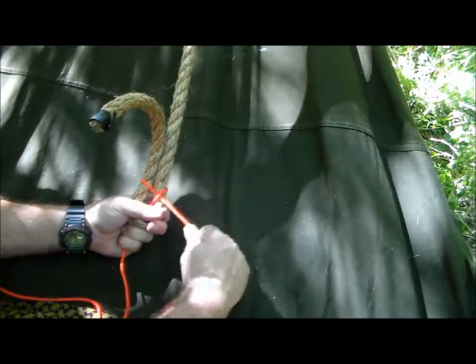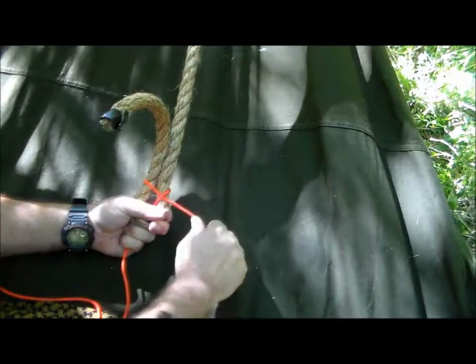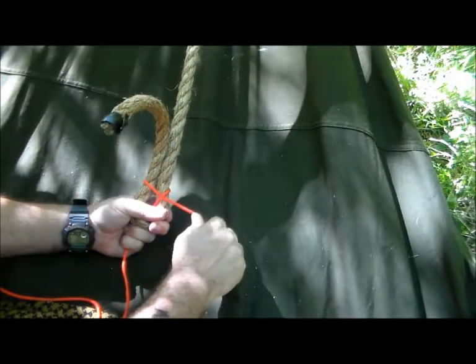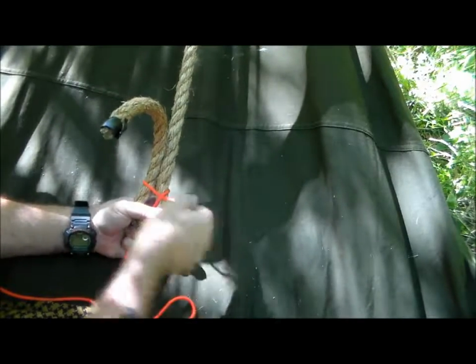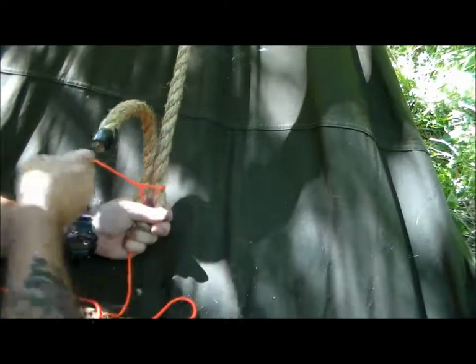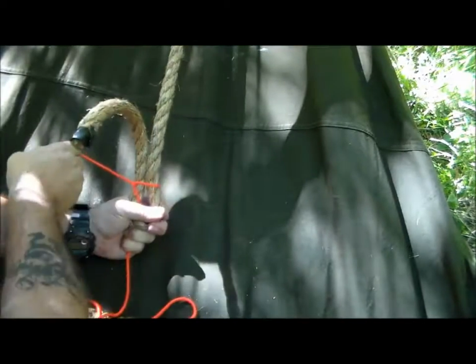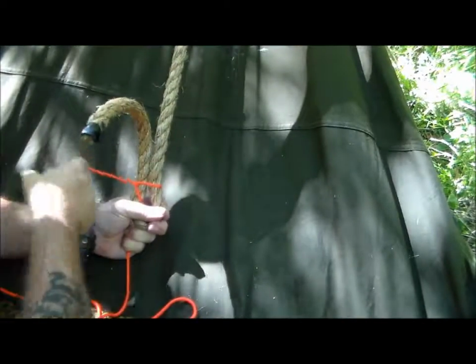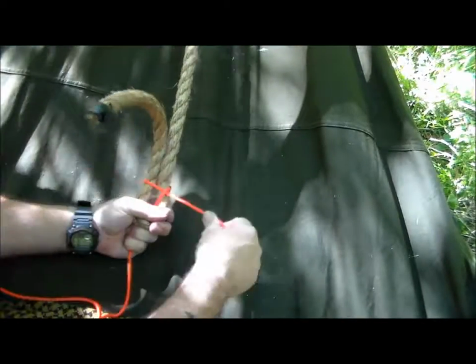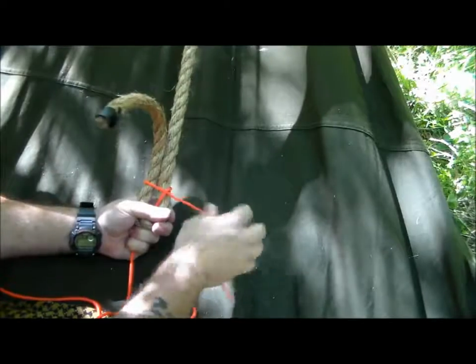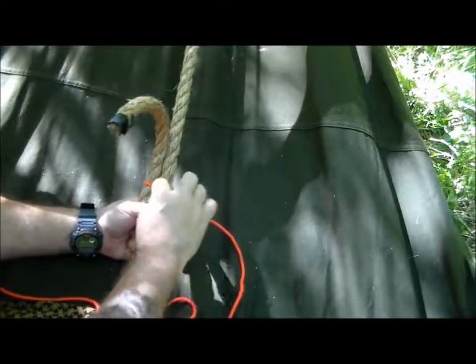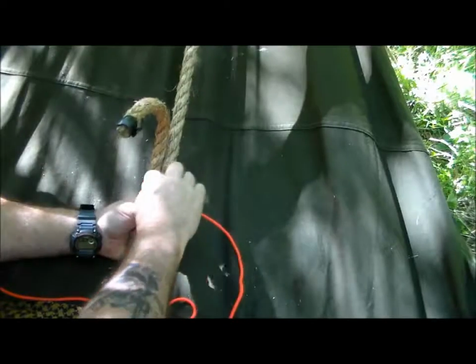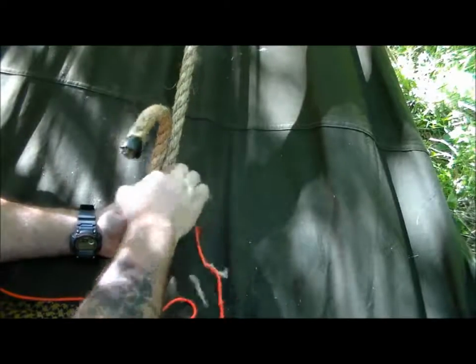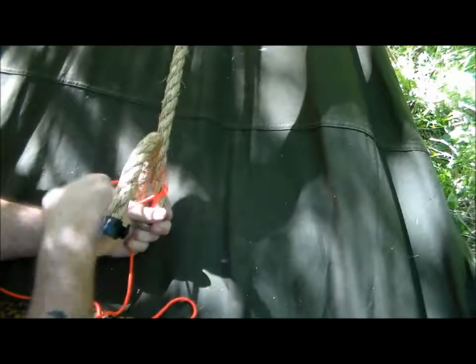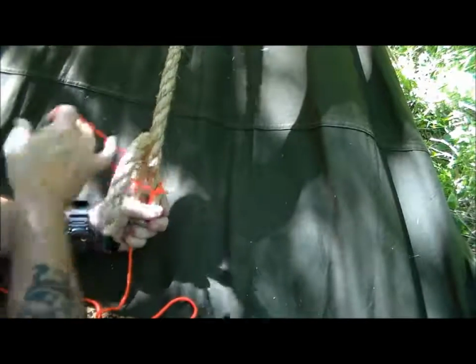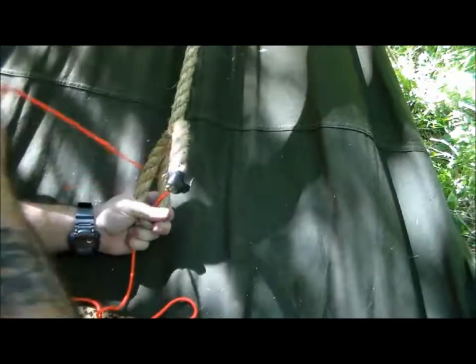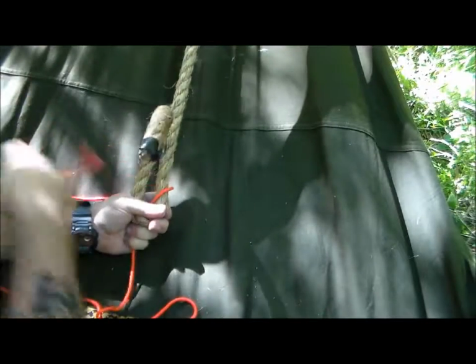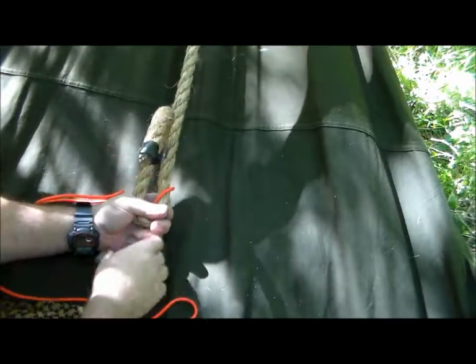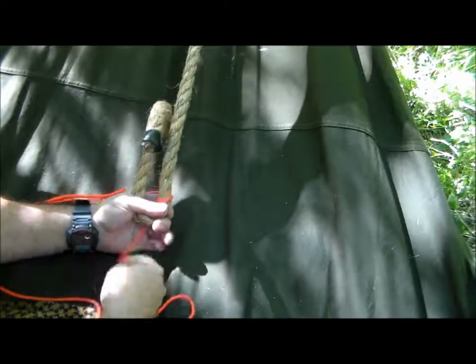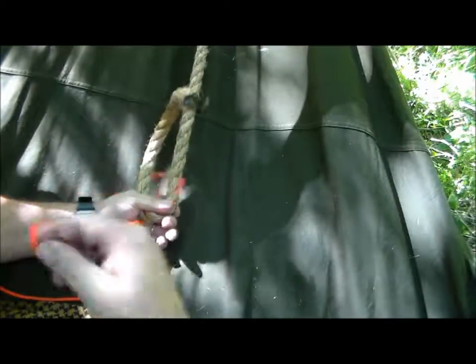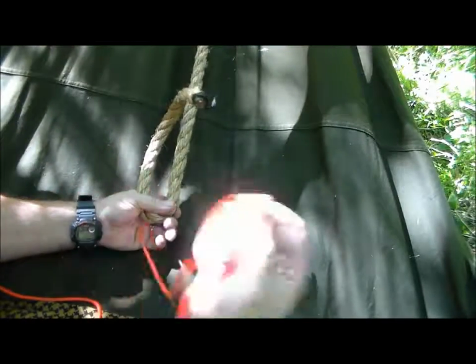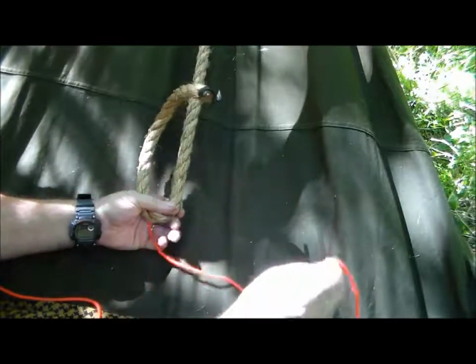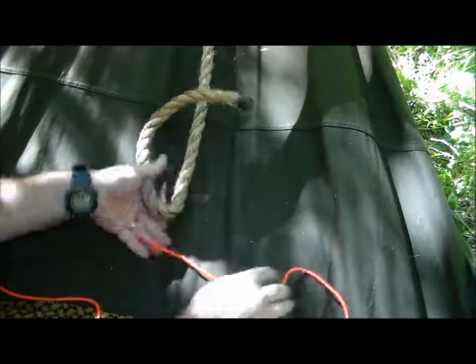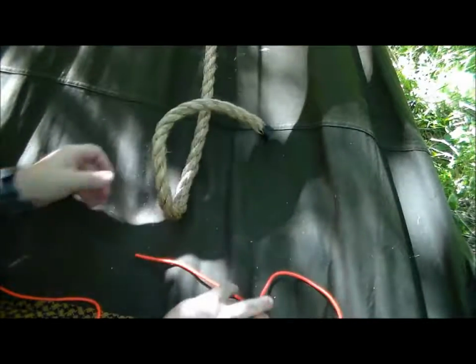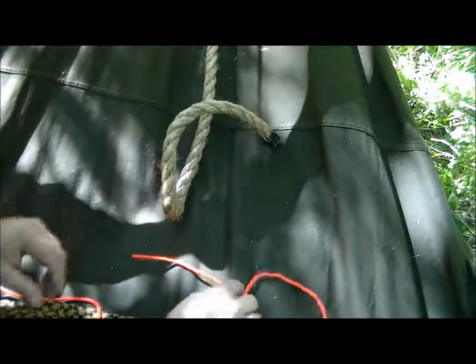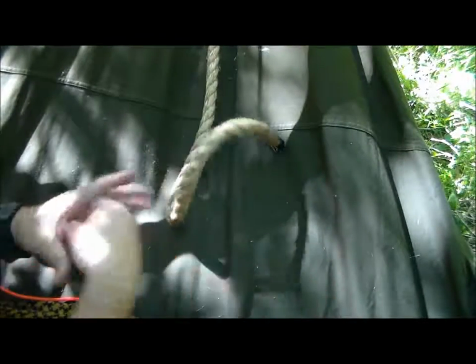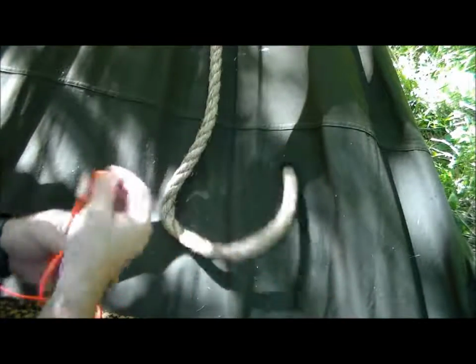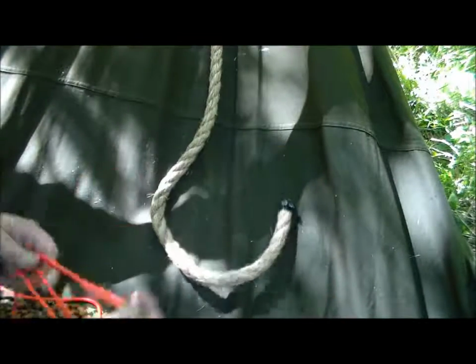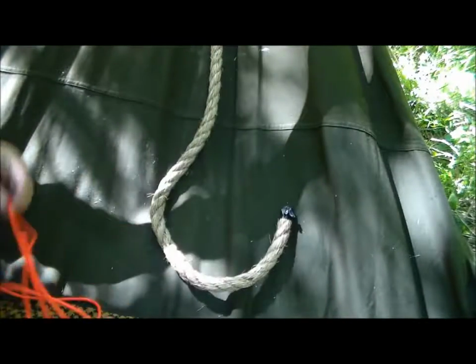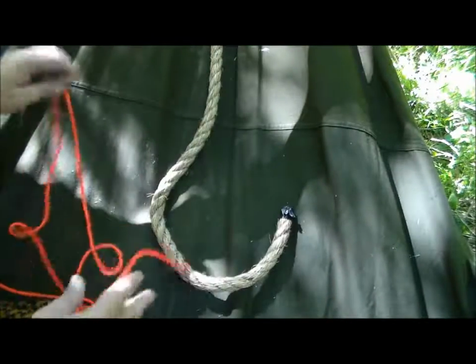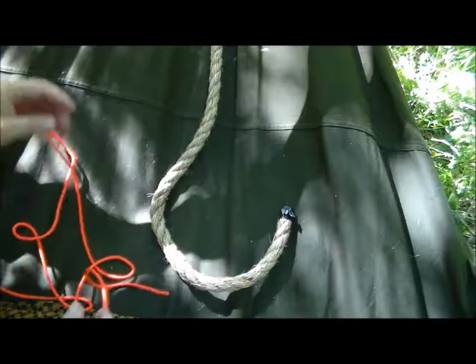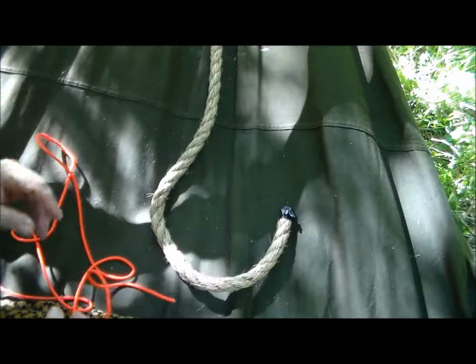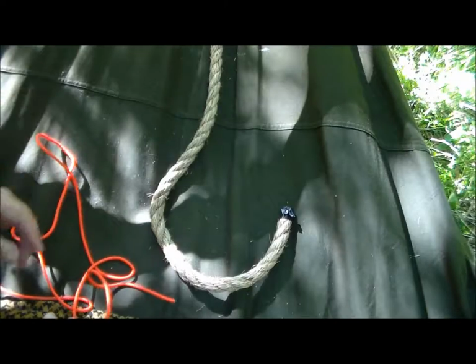This will tie in easy. All you've got to do is pull back against the load and this will loosen right up. That is all.